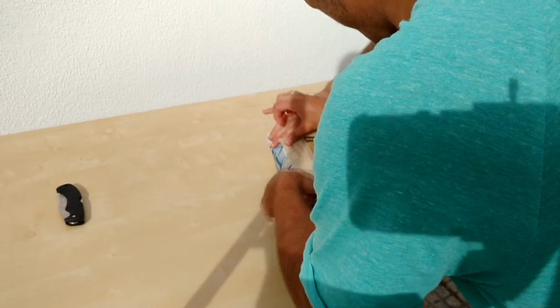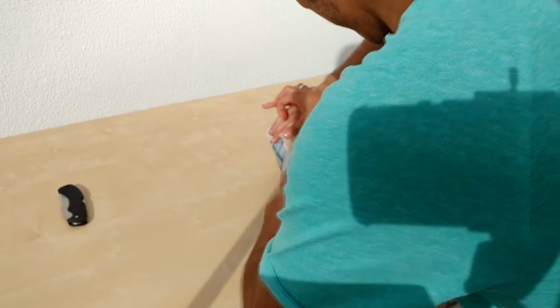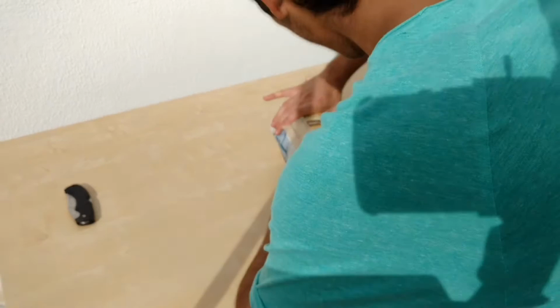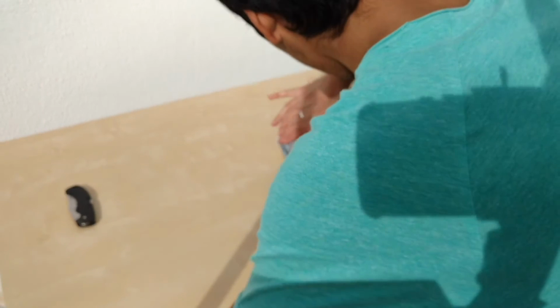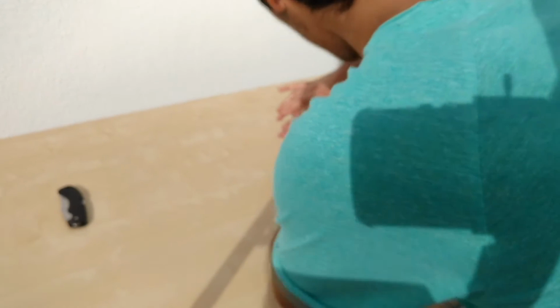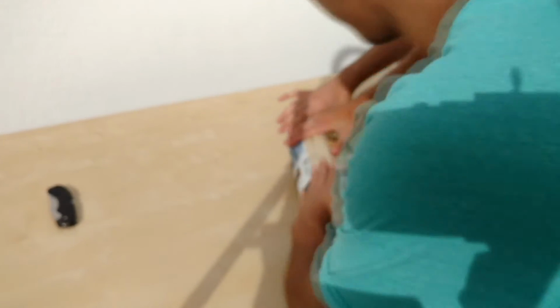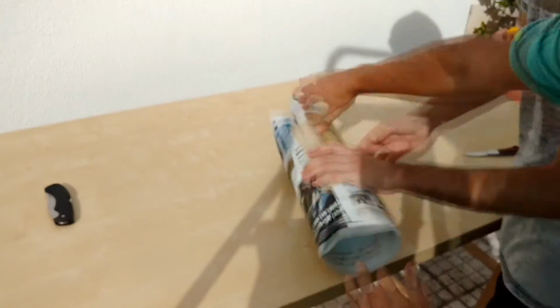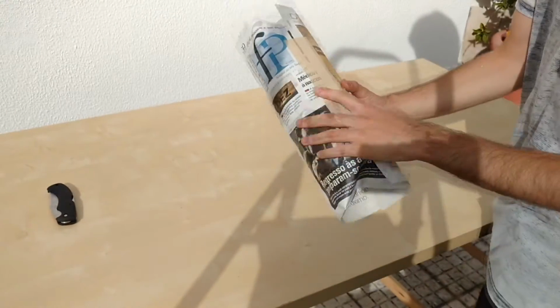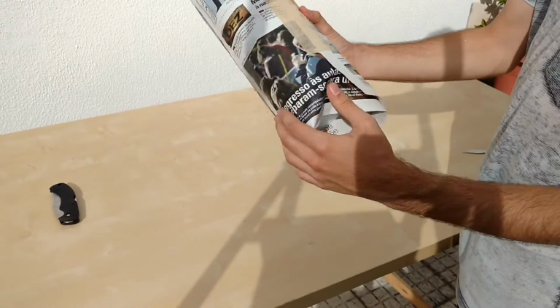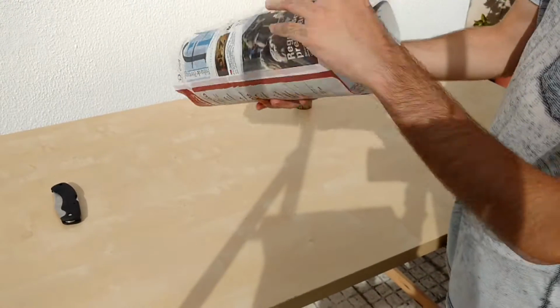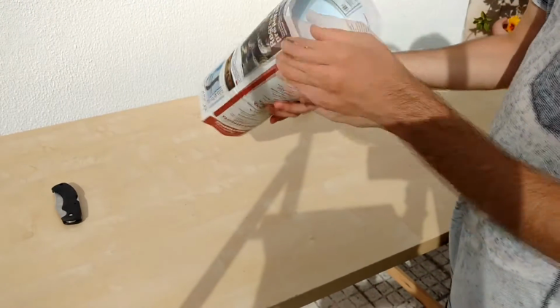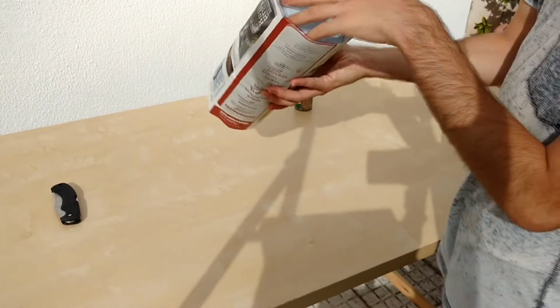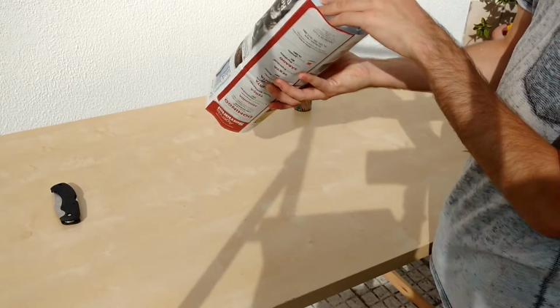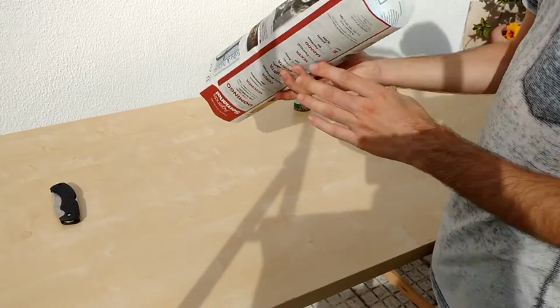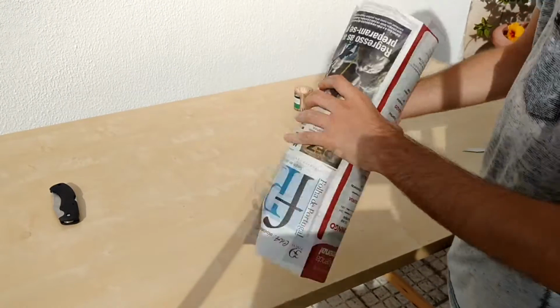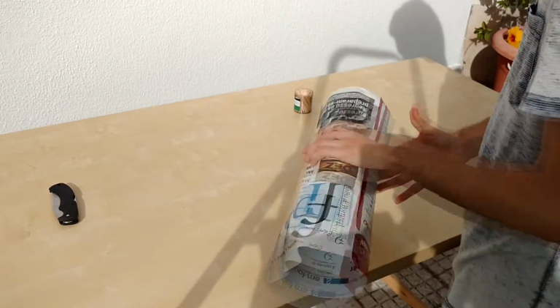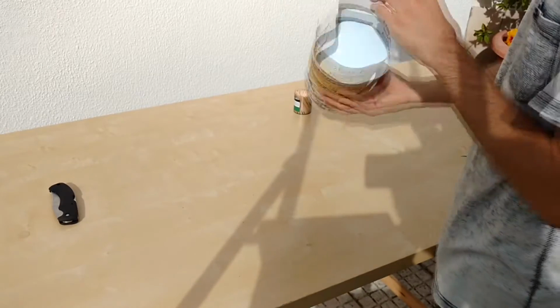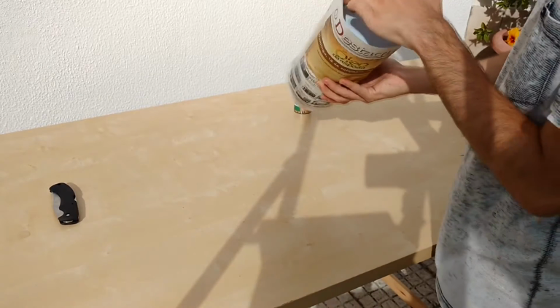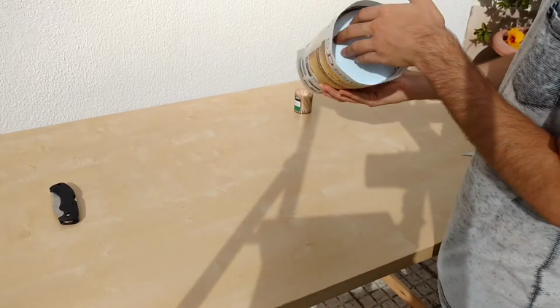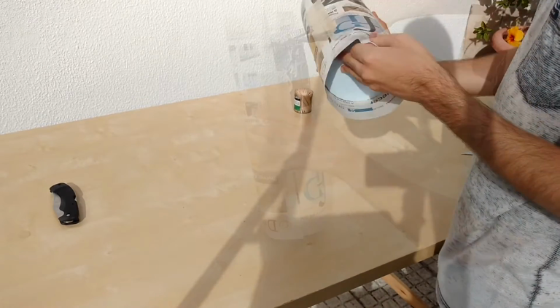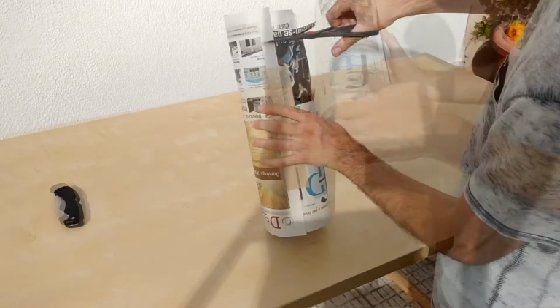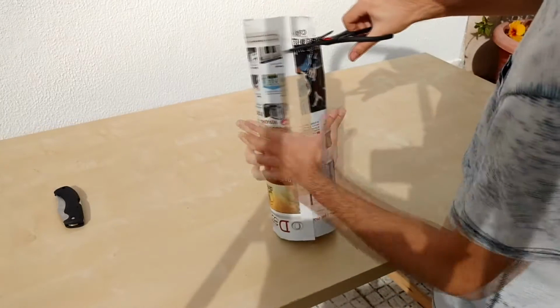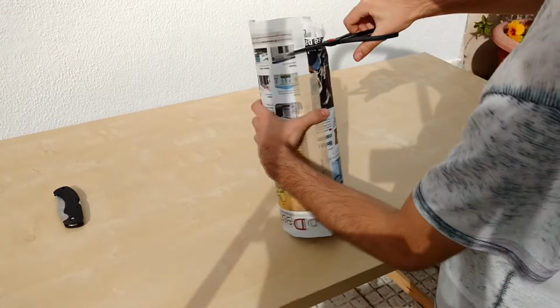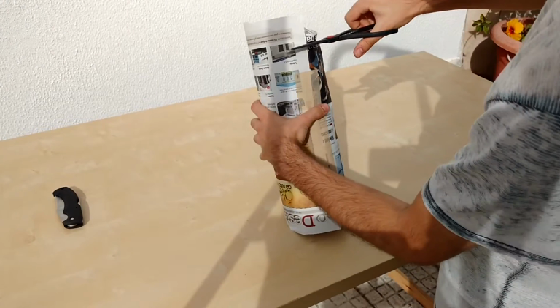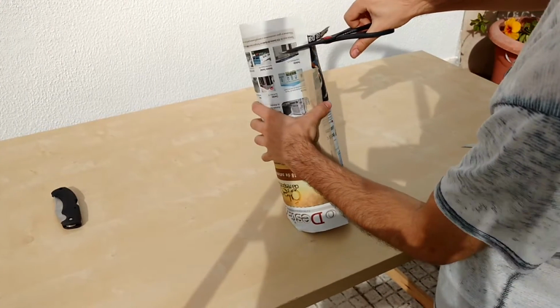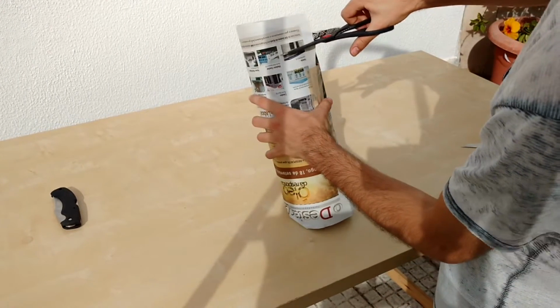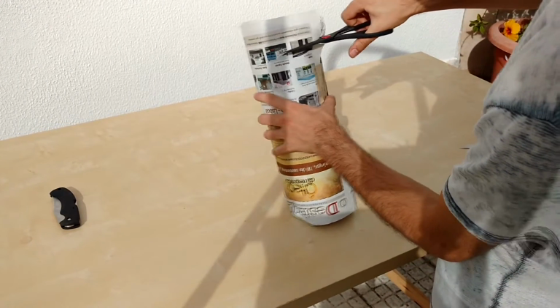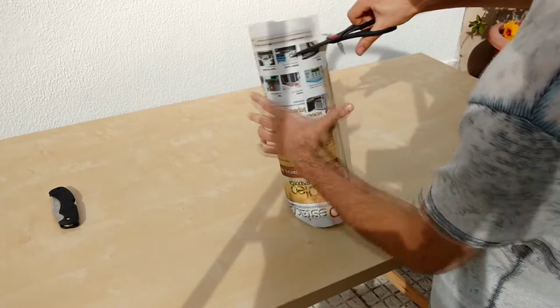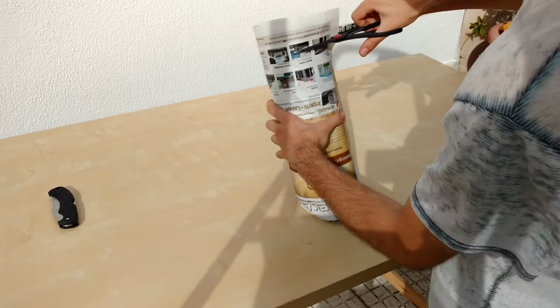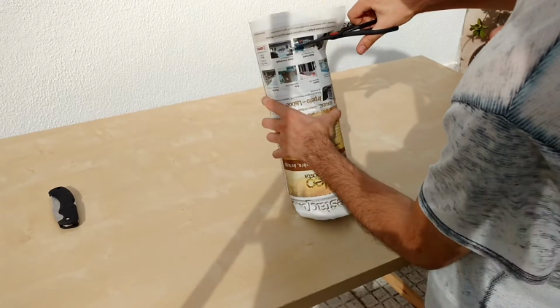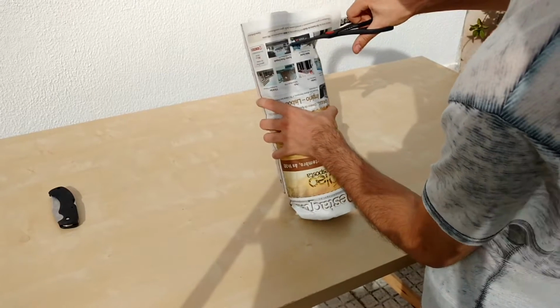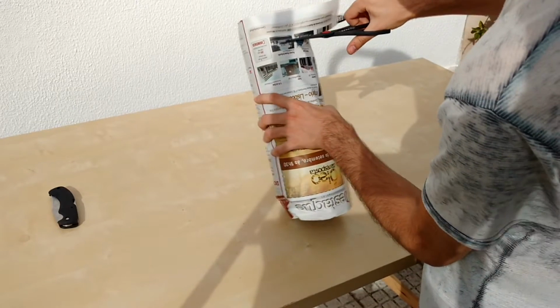Bond everything with duct tape — don't be shy, use as much as needed to secure everything. Now grab a scissor; you will need to trim the edges to form a nice round cylinder.